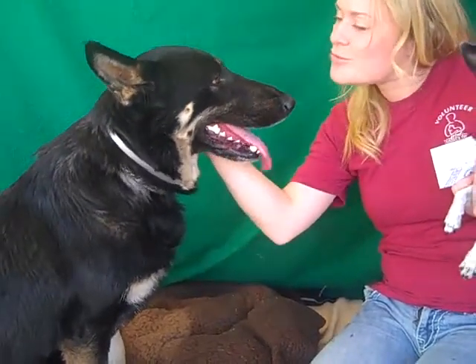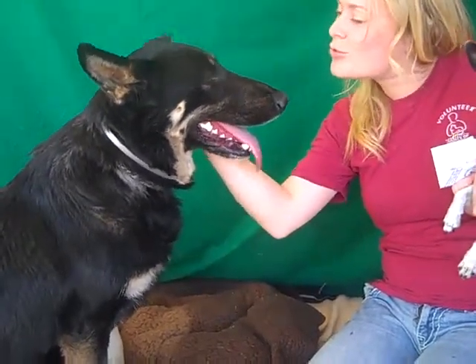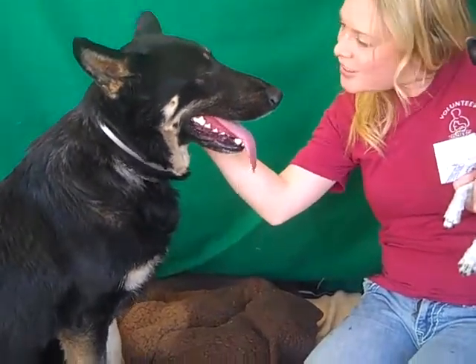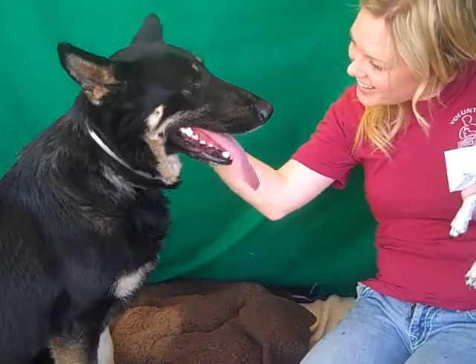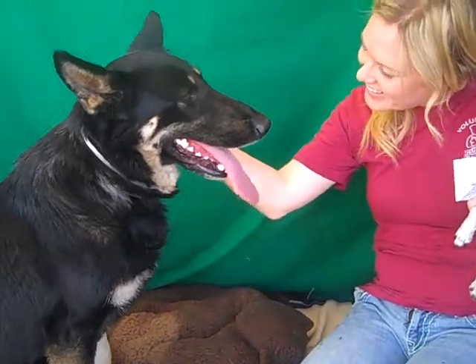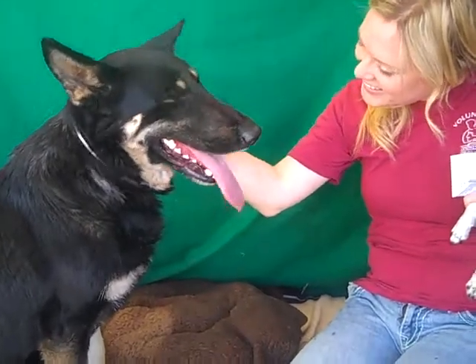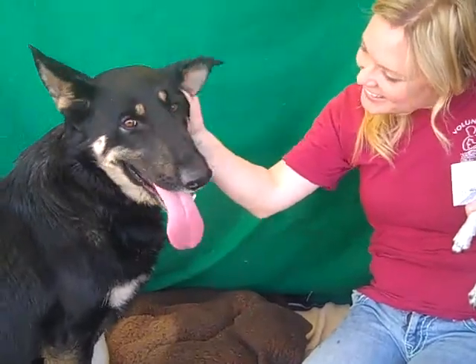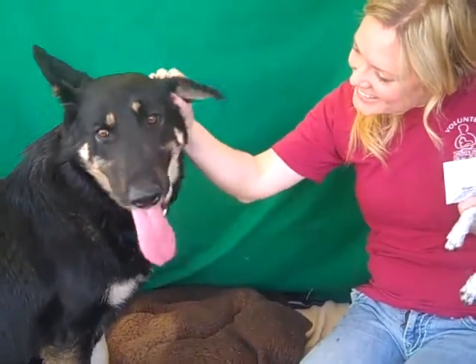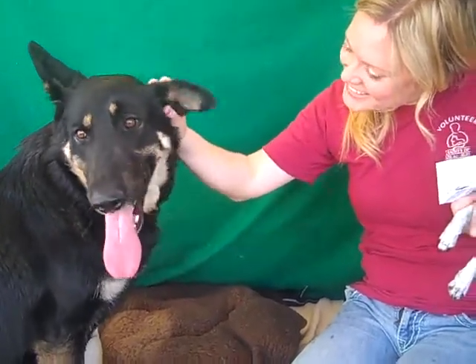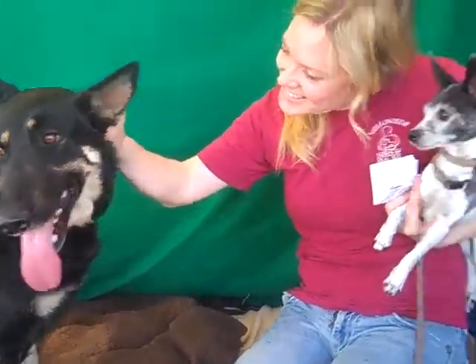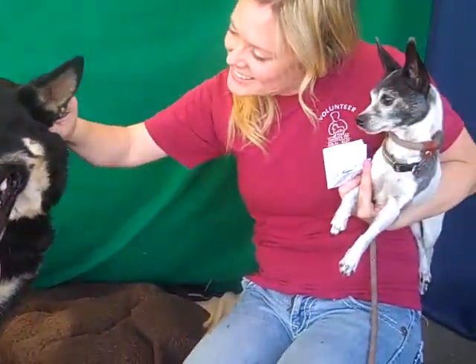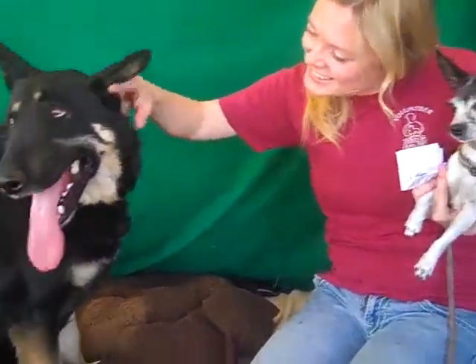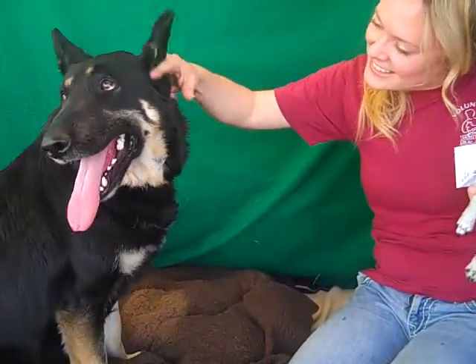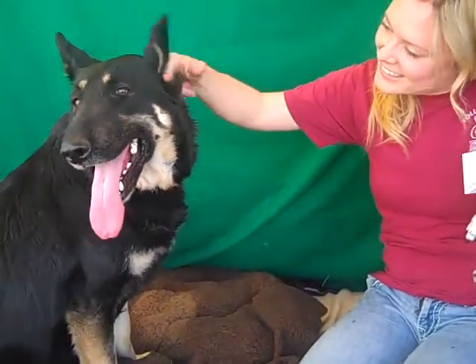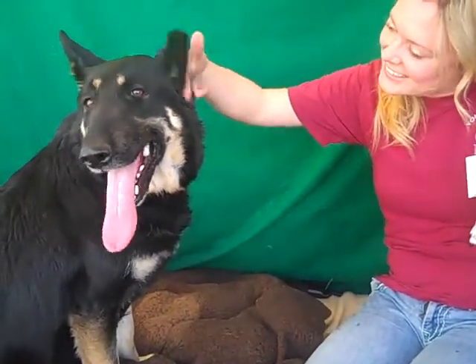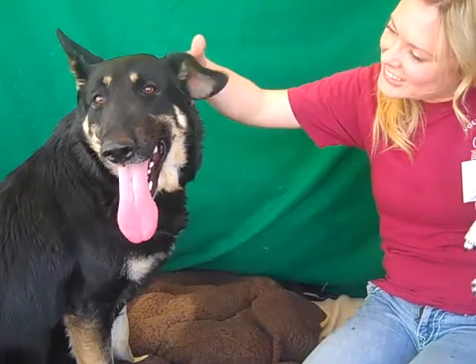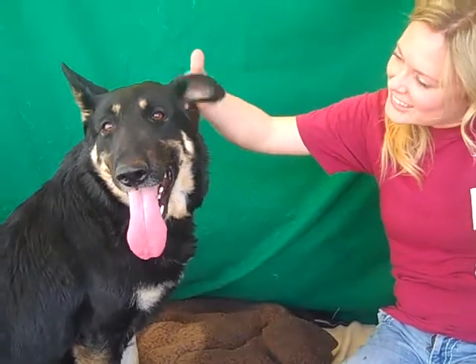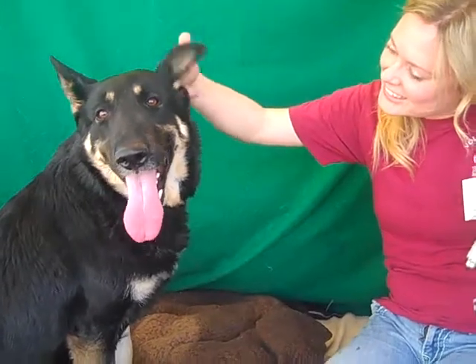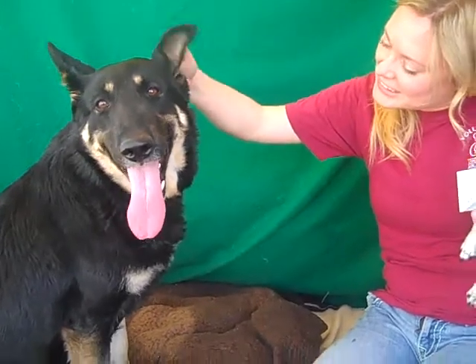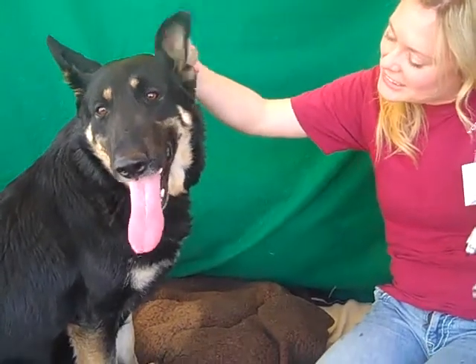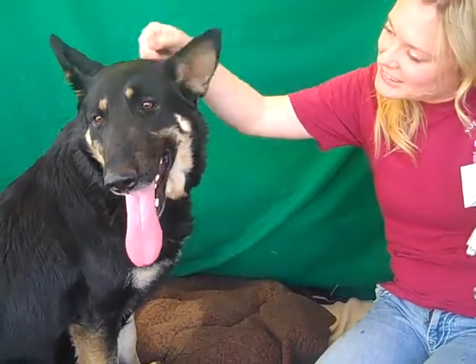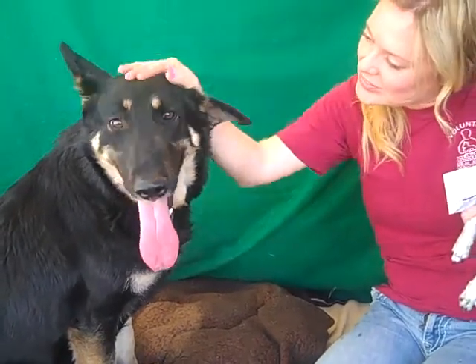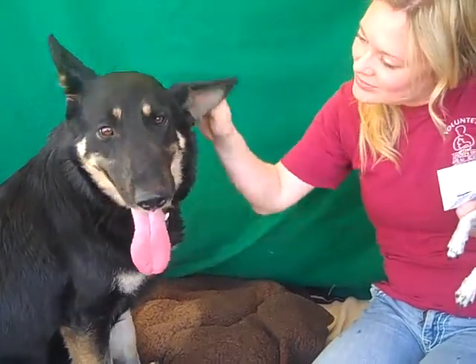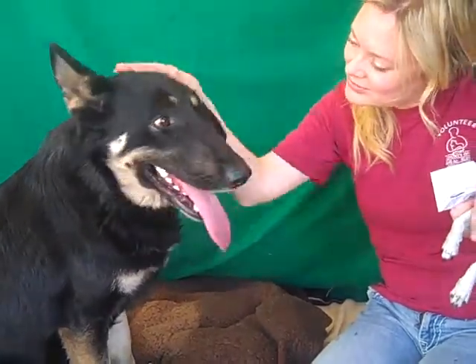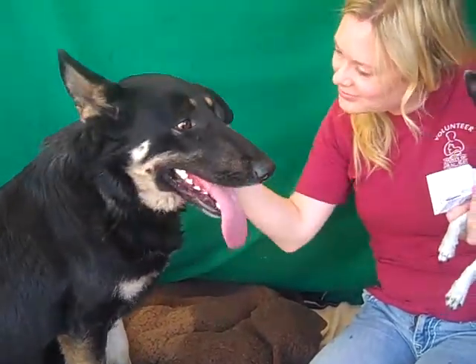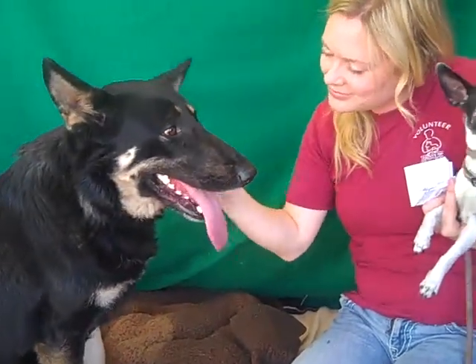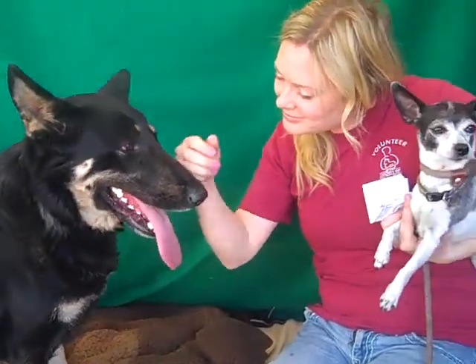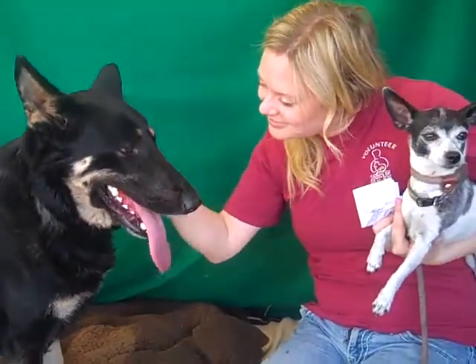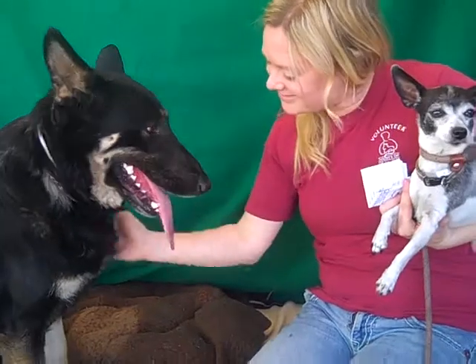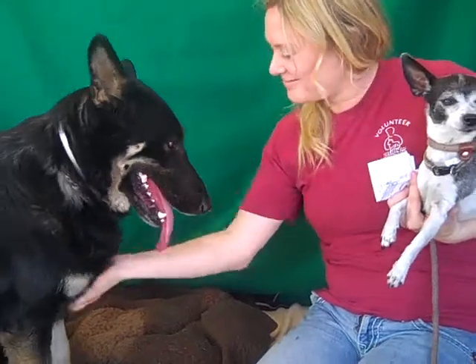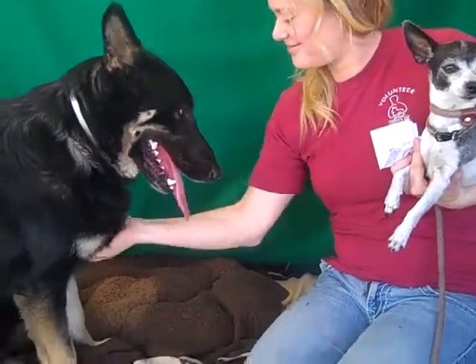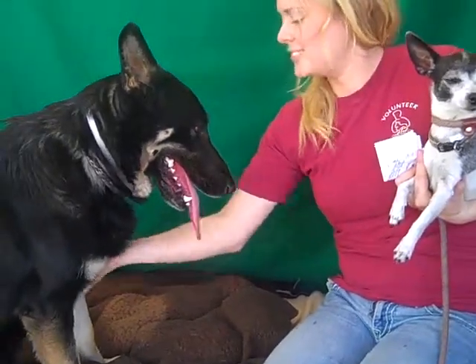She's very interested. She seems to enjoy human companionship. She was sniffing this little dog here and she's been very non-reactive to both big and small dogs. In fact, she's even a little scared of the little dog — she doesn't know what to think of it.